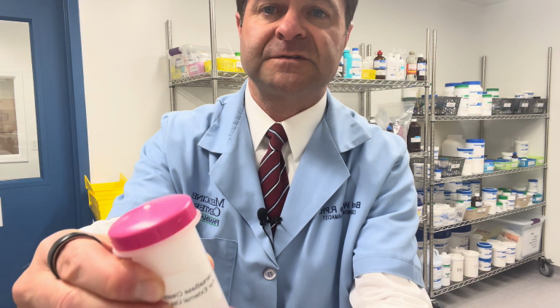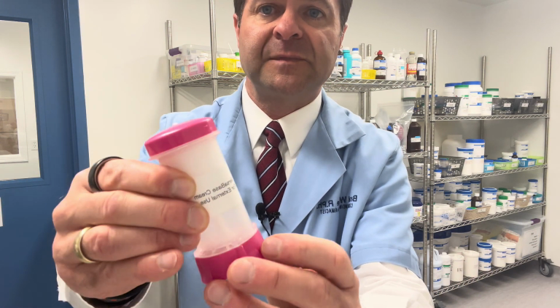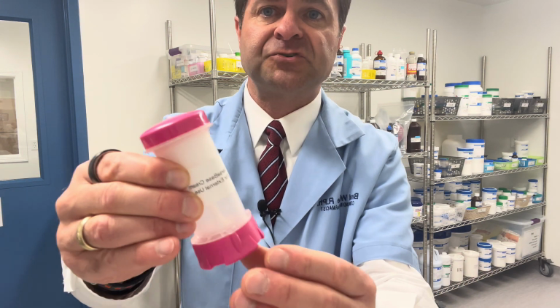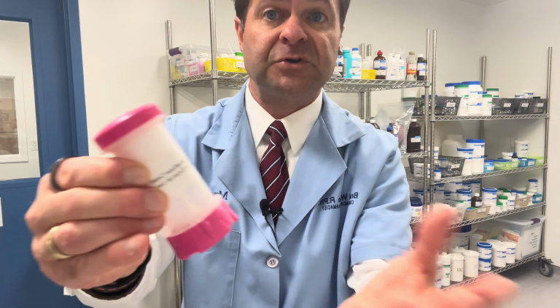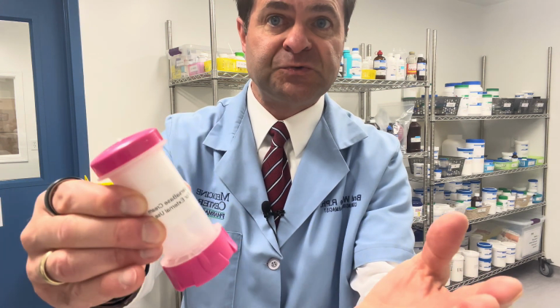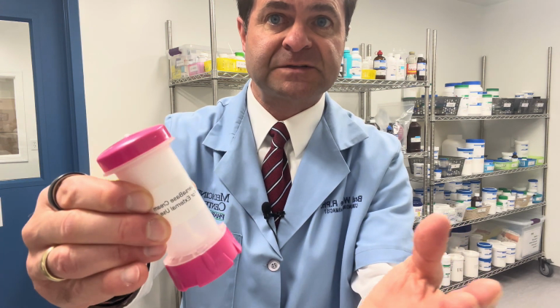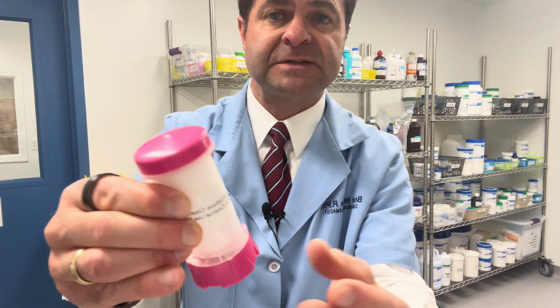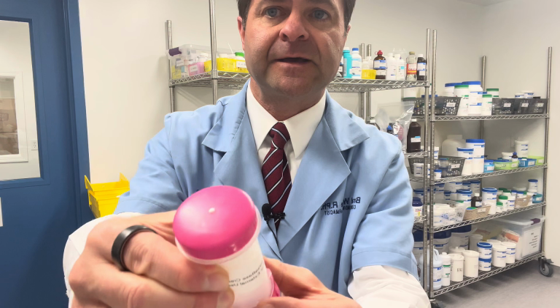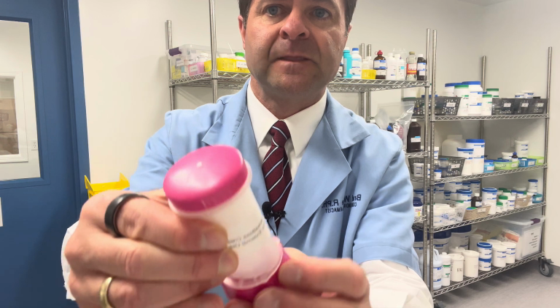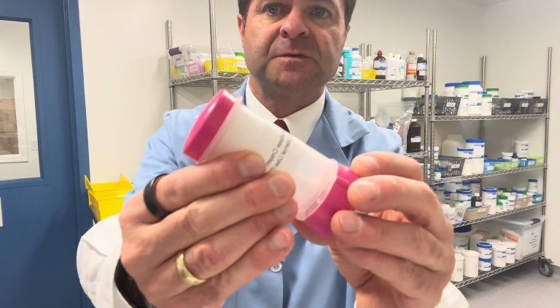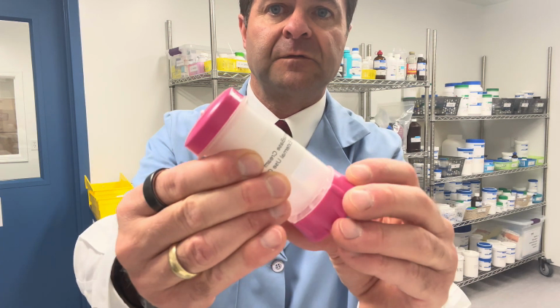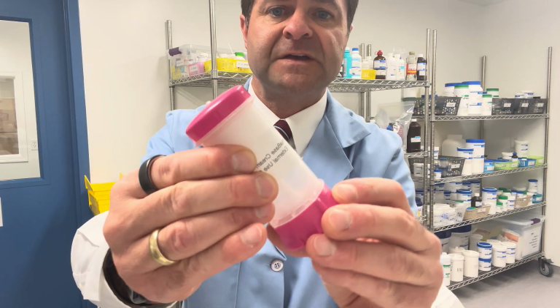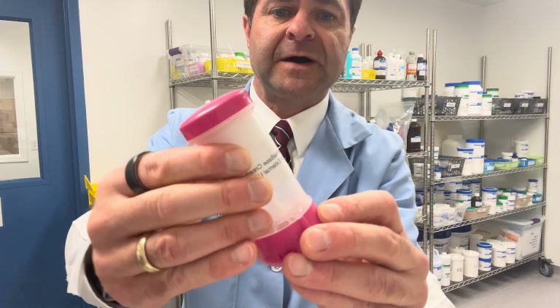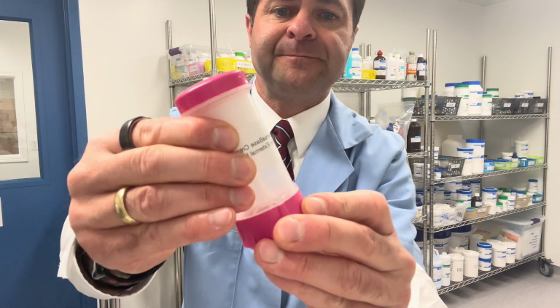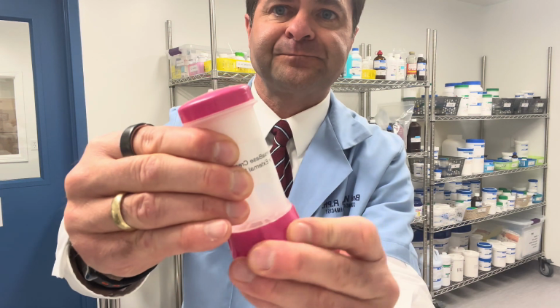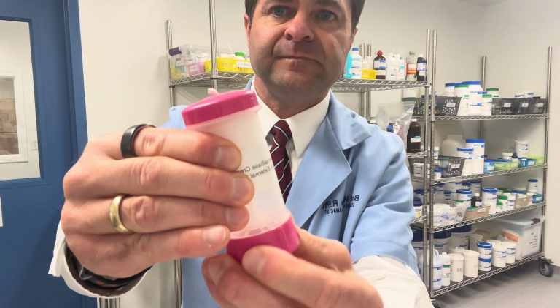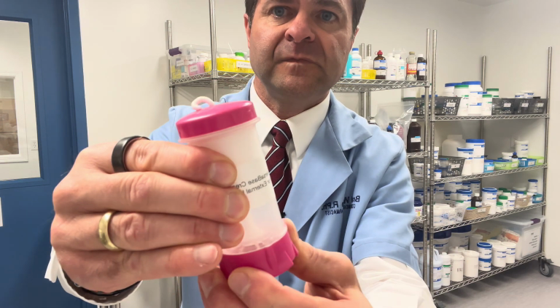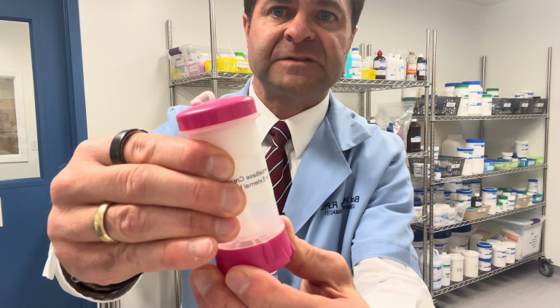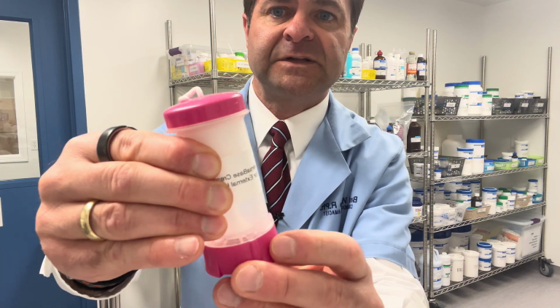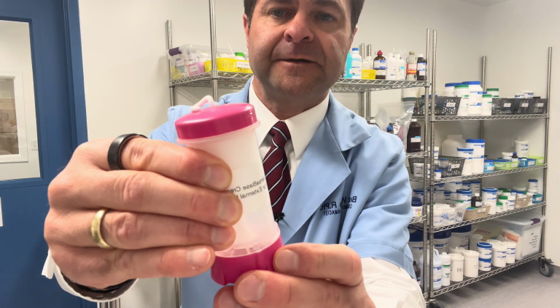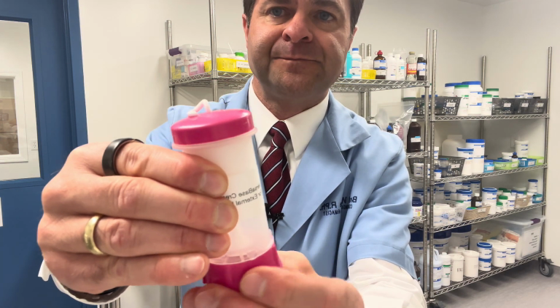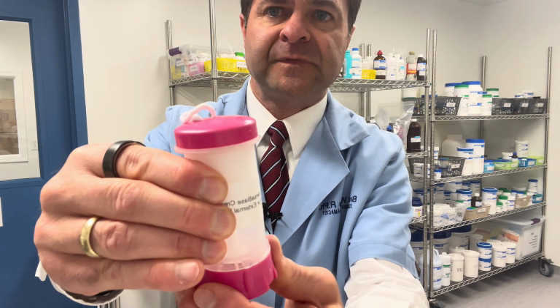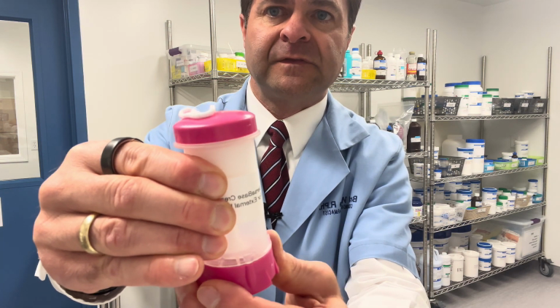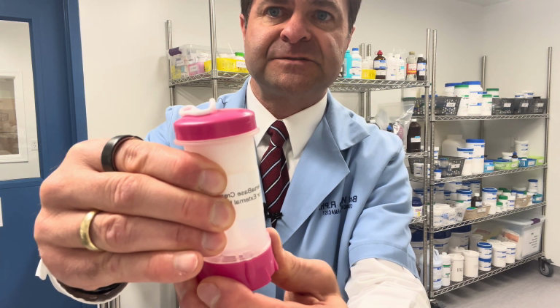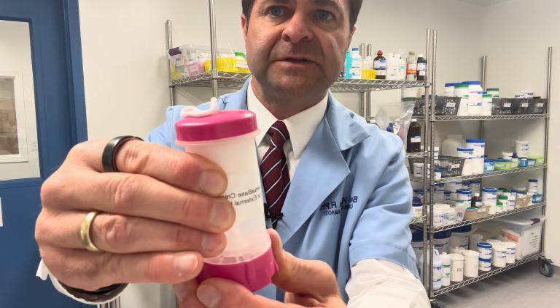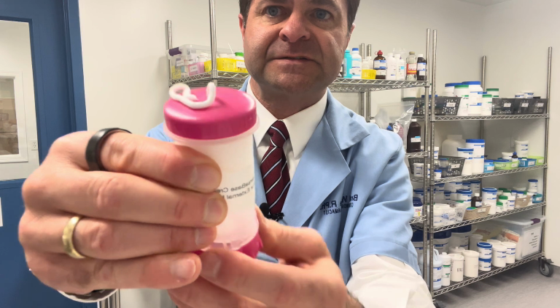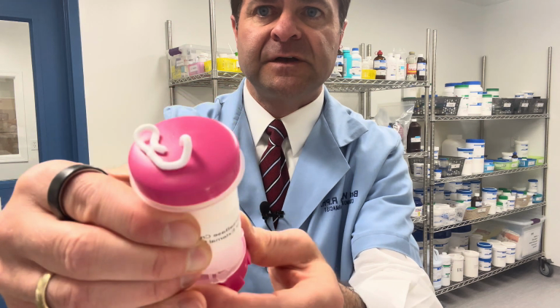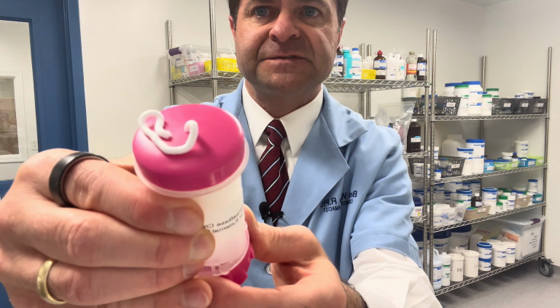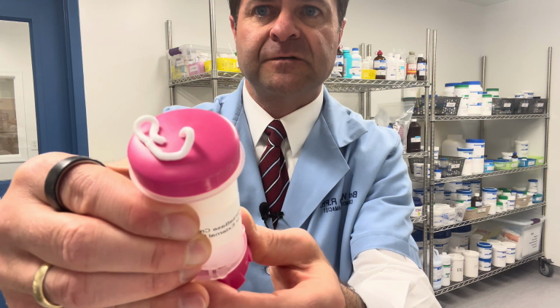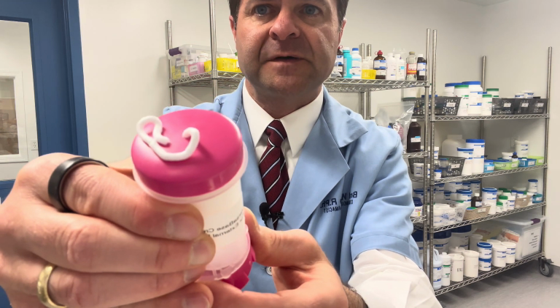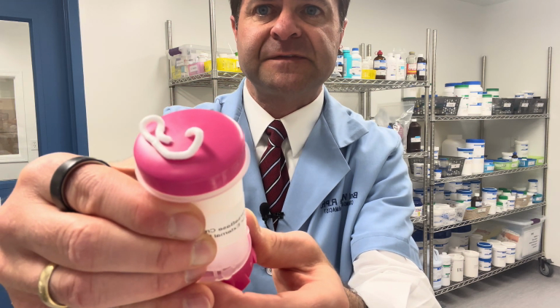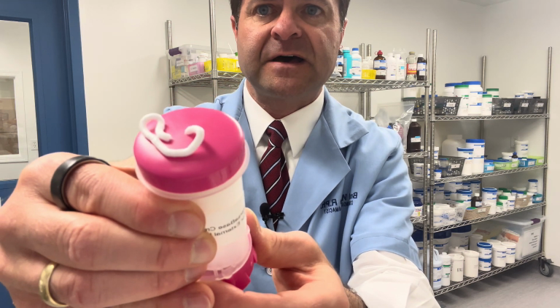I'm going to show you what two clicks looks like. We're going to rotate the bottom — that's one click, that's two clicks. You'll see the cream comes out the top.